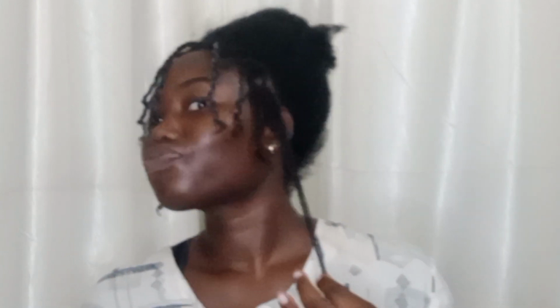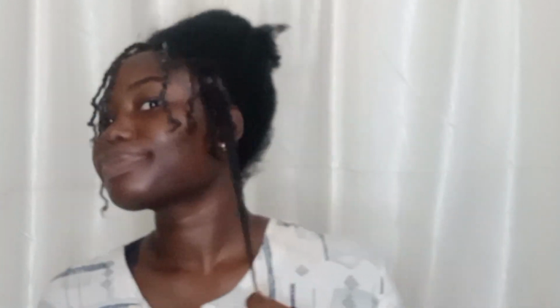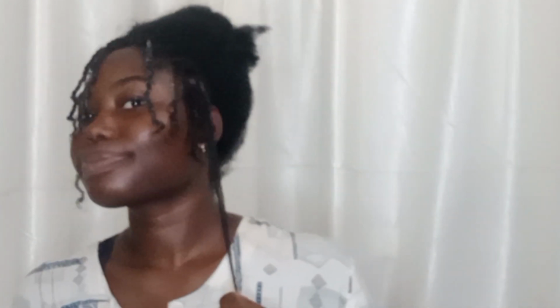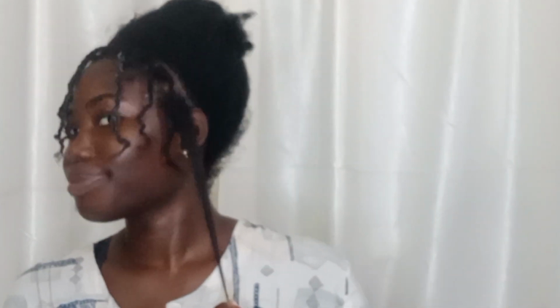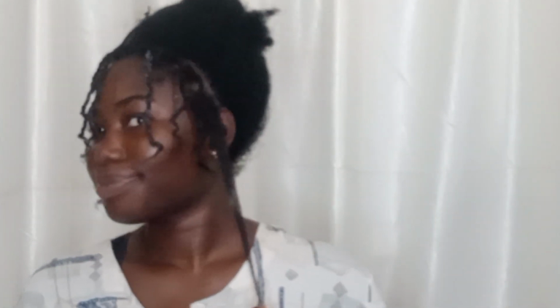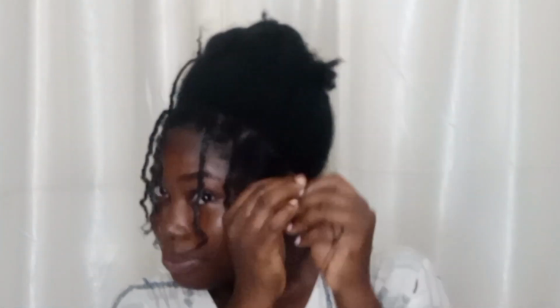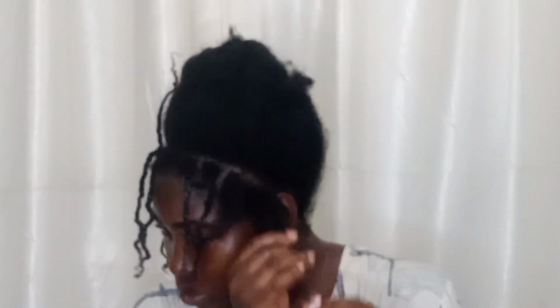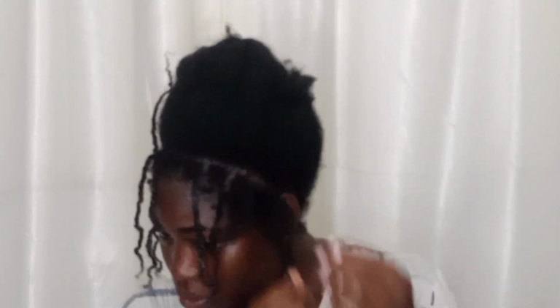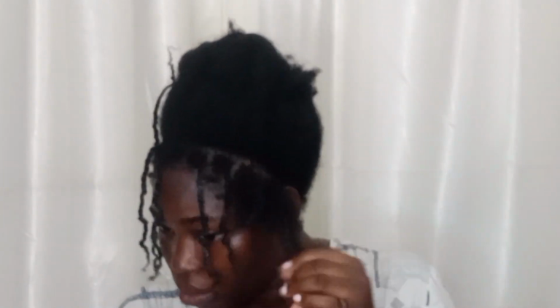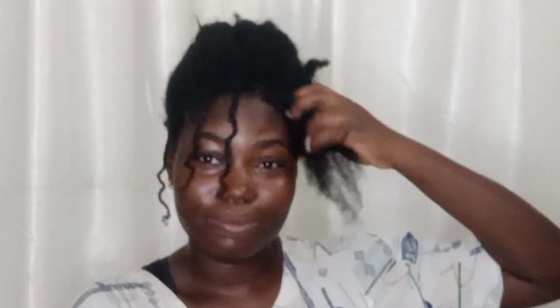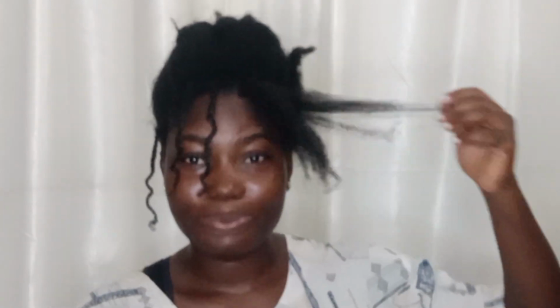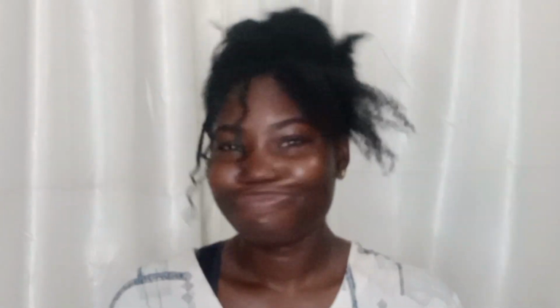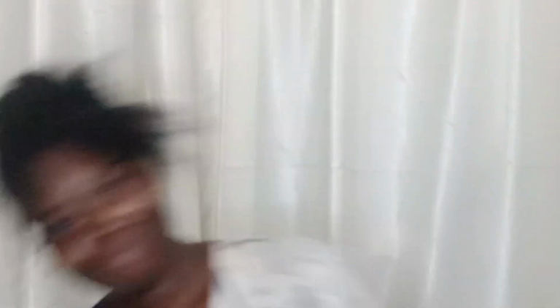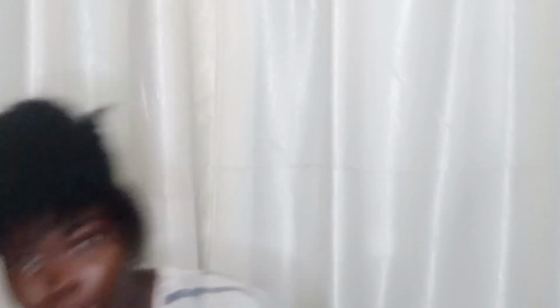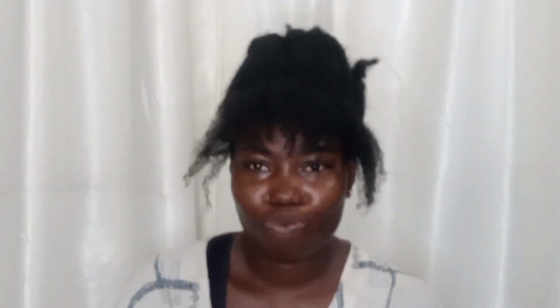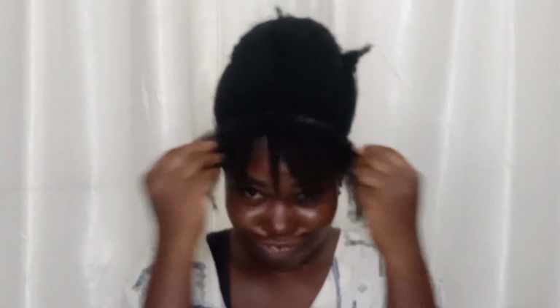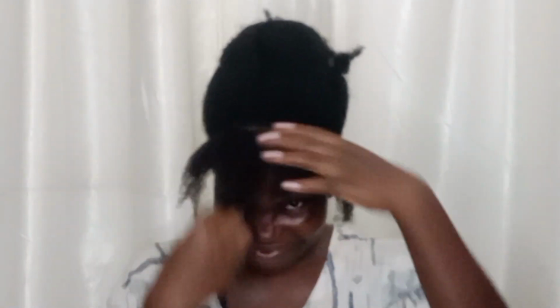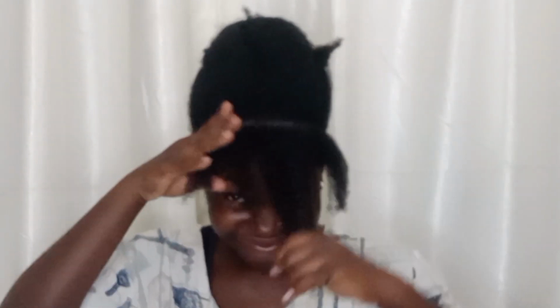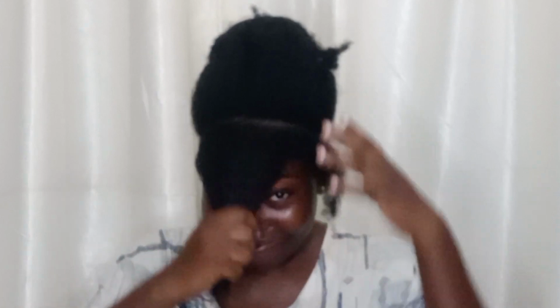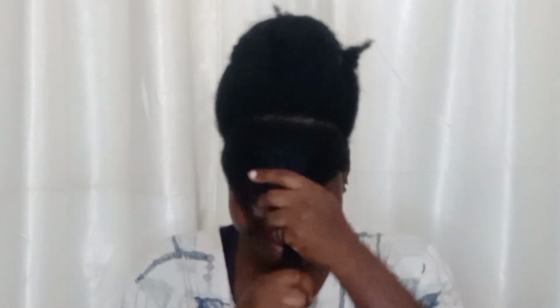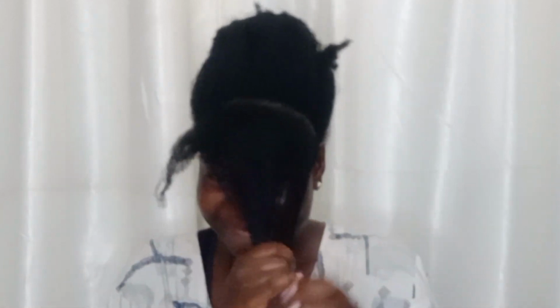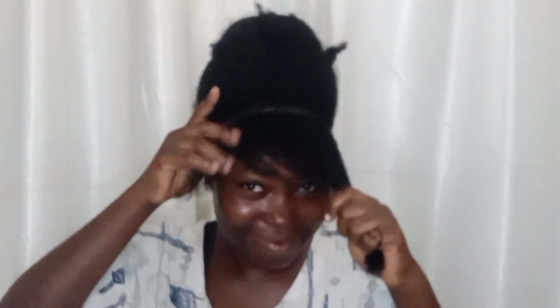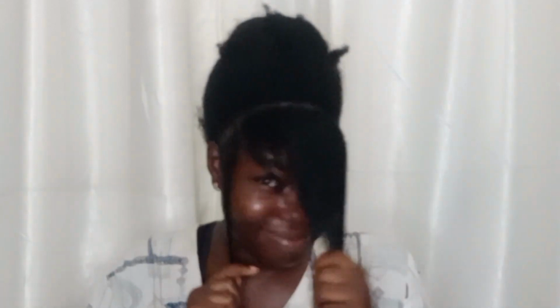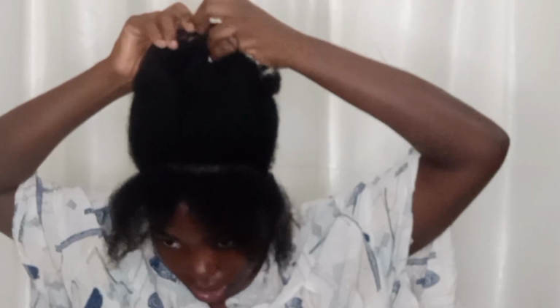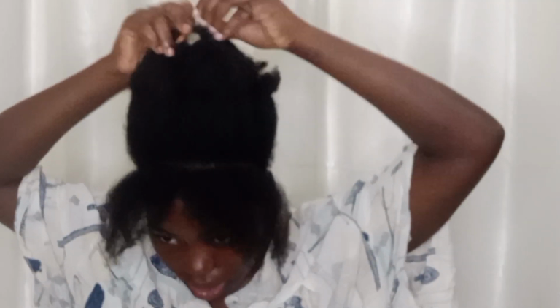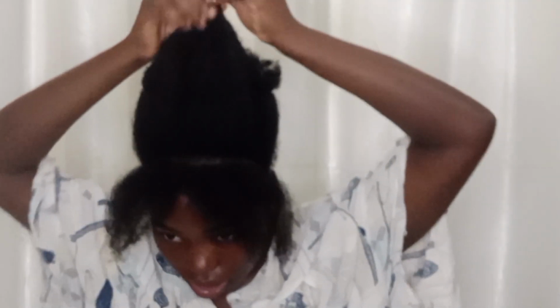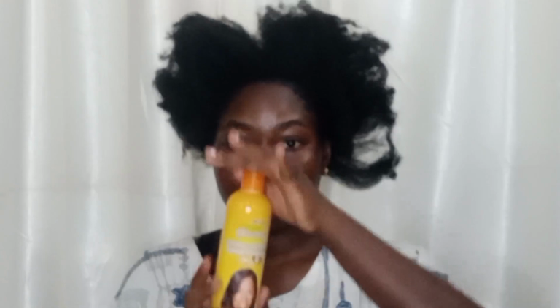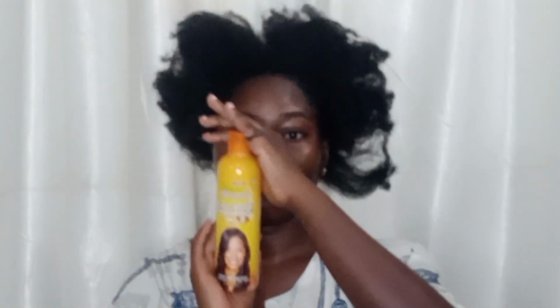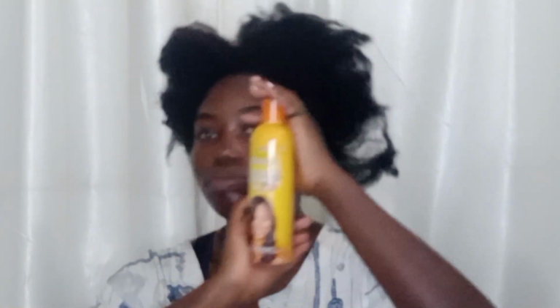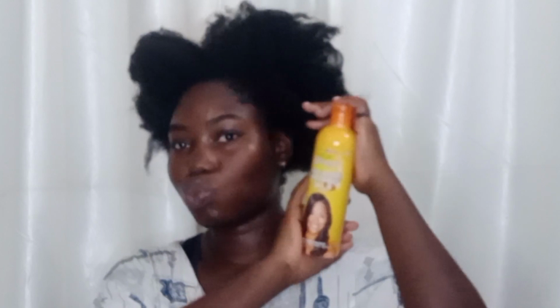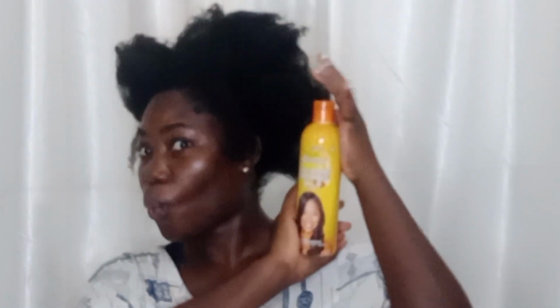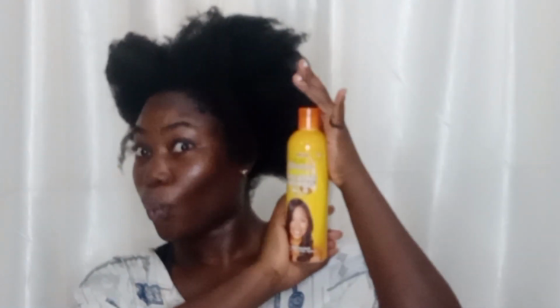Then I did a quick length check. Now I'm going in with the stimulating shampoo.